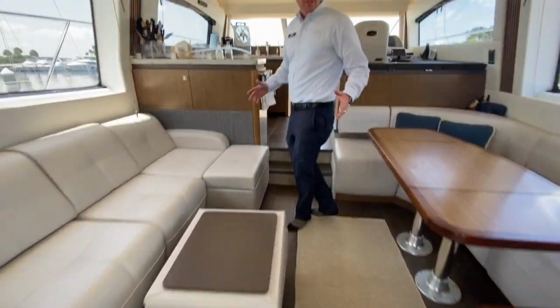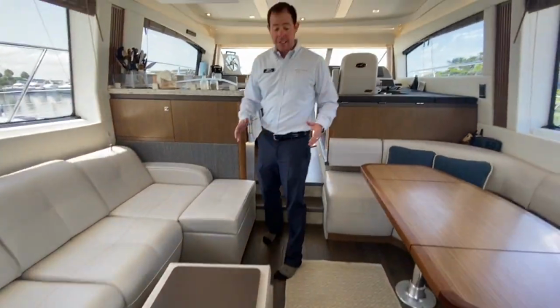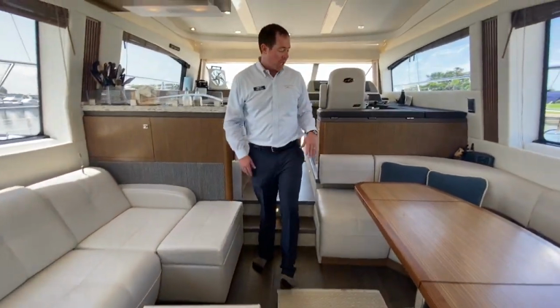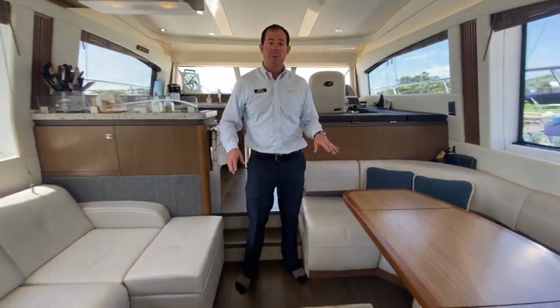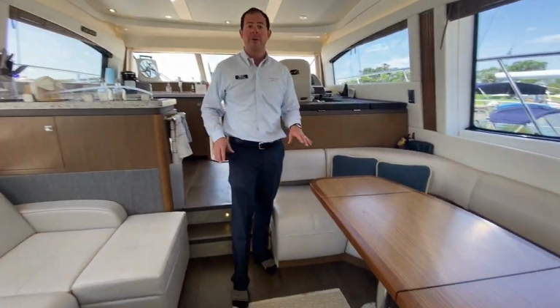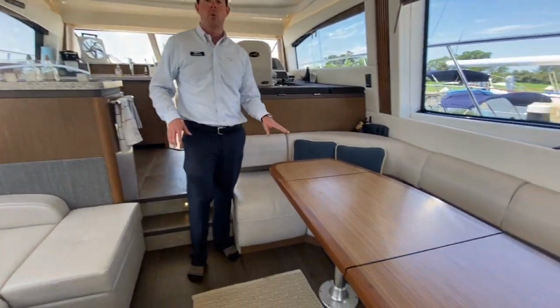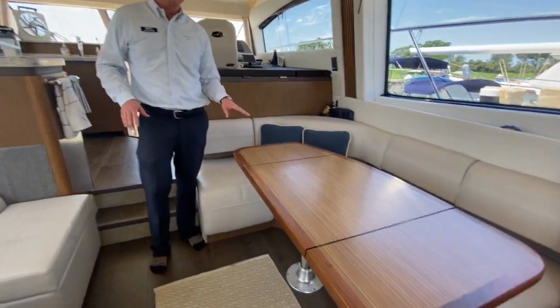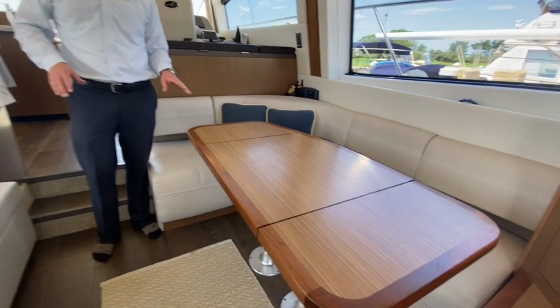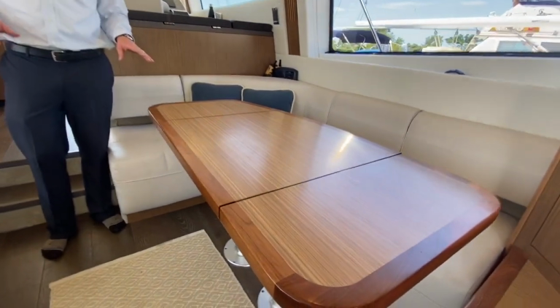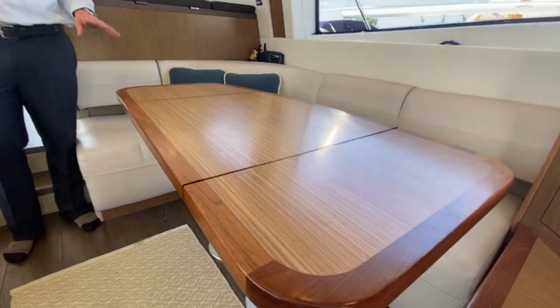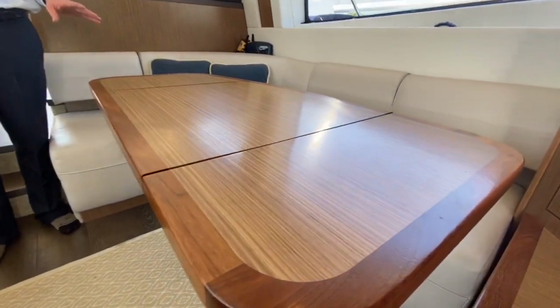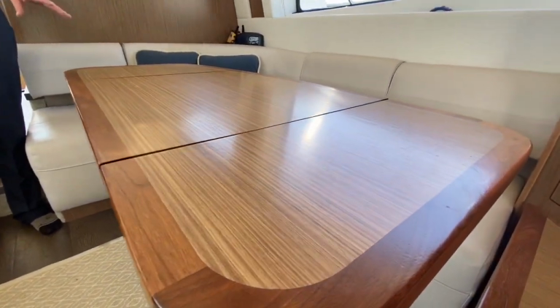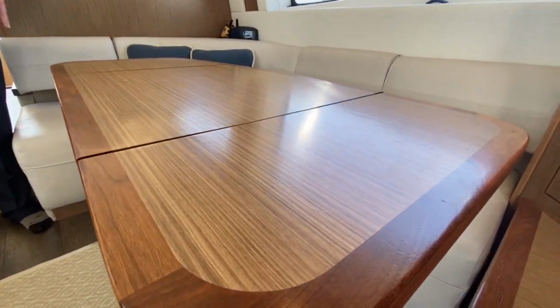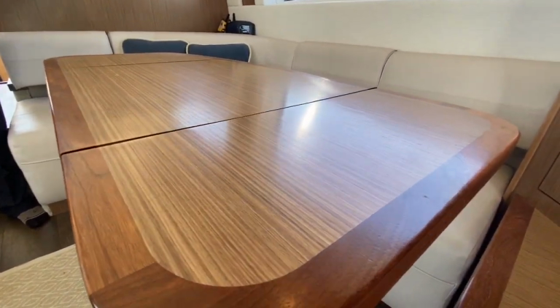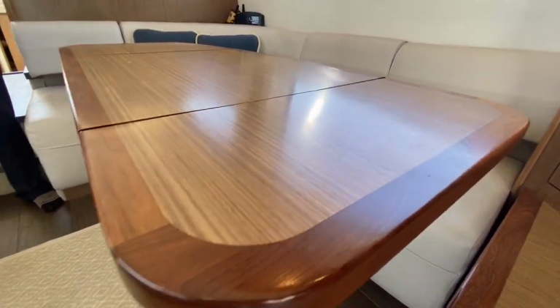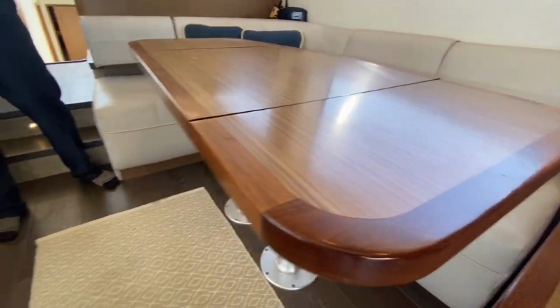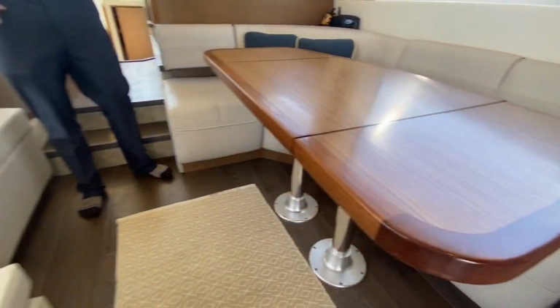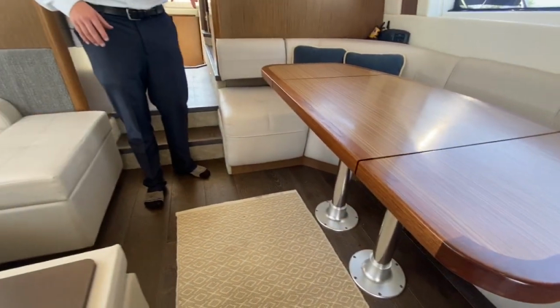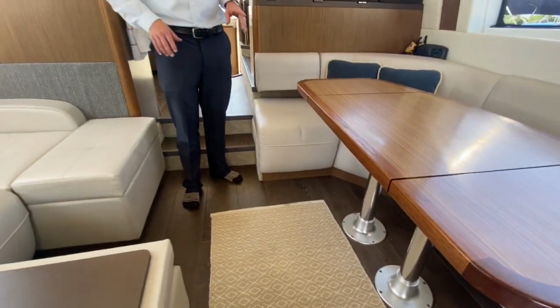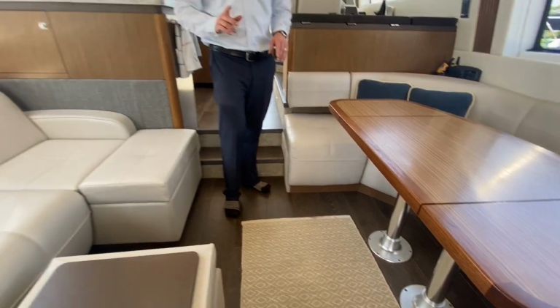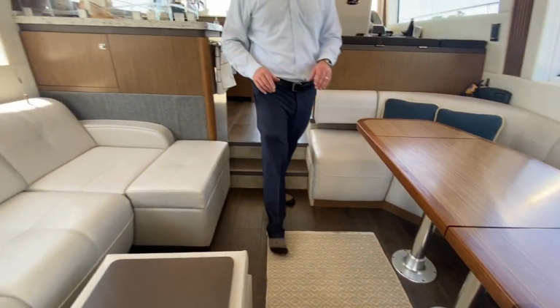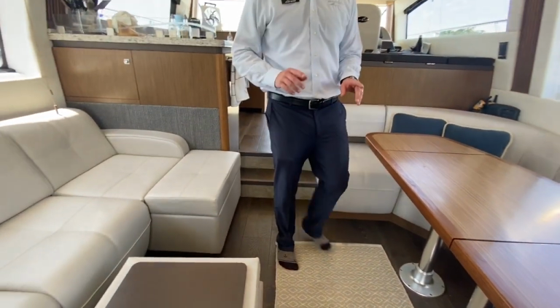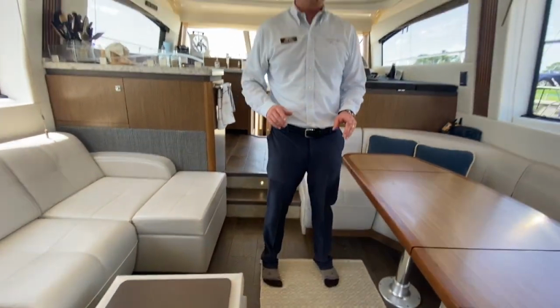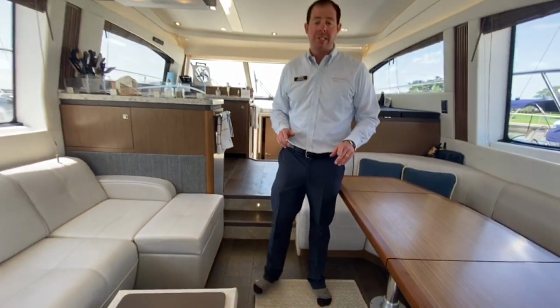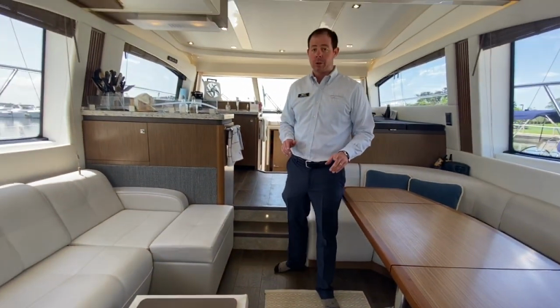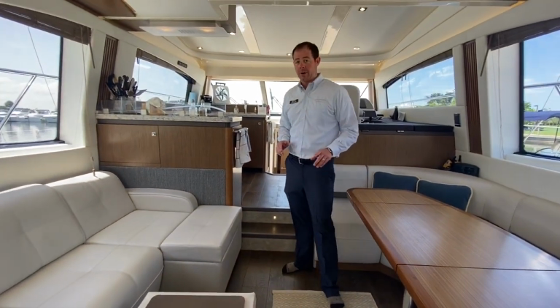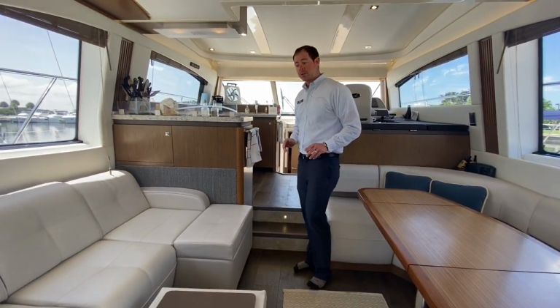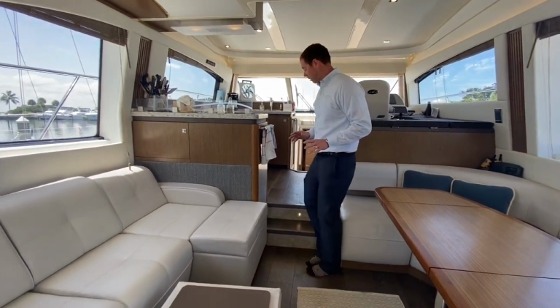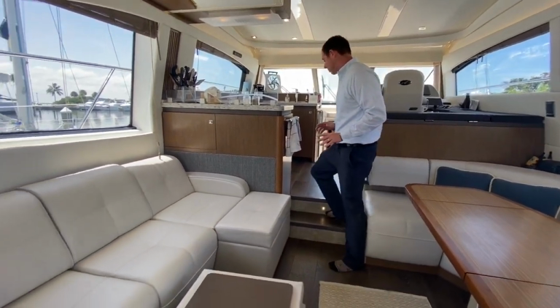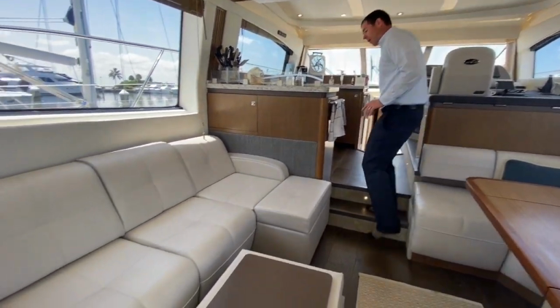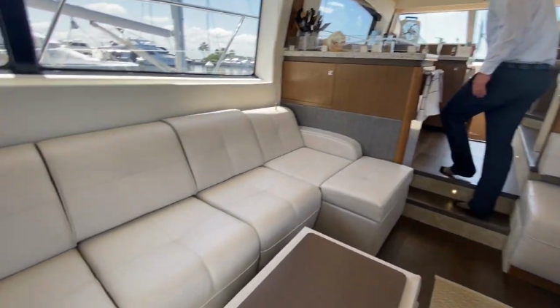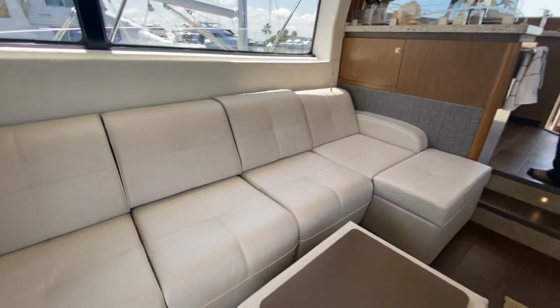This is the salon. We have the French walnut wood trim, table, floors, and cabinetry. This boat was outfitted with a Sea Keeper gyro, so very nicely outfitted.